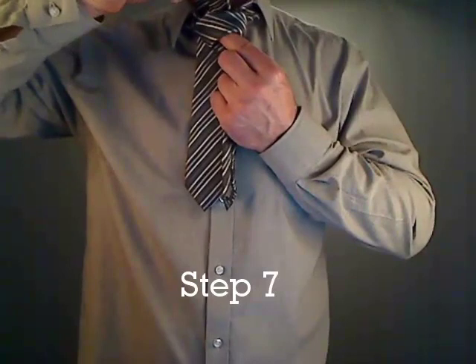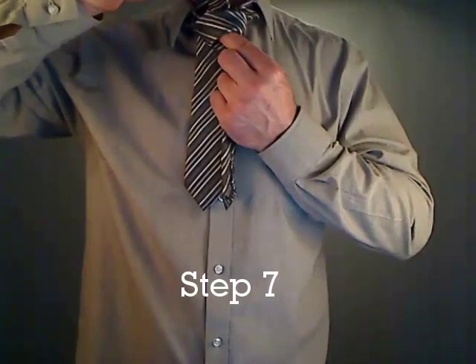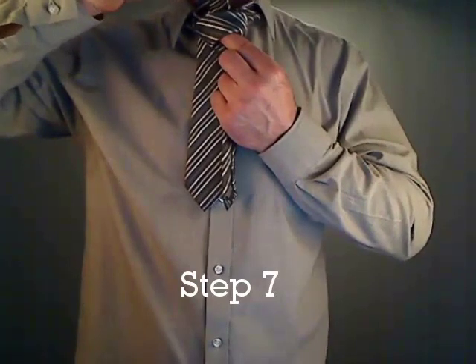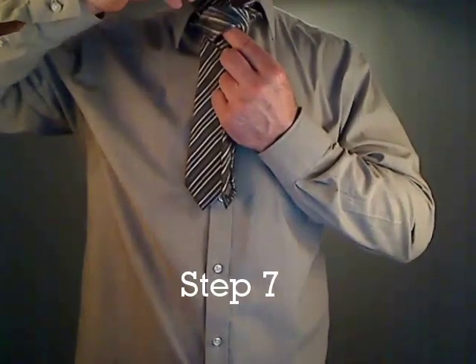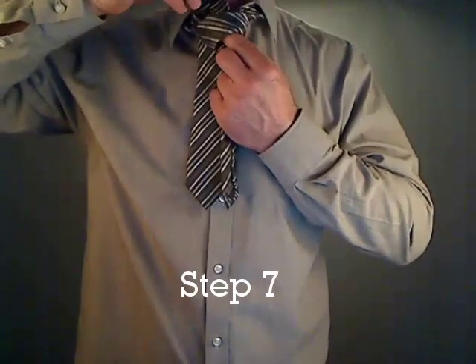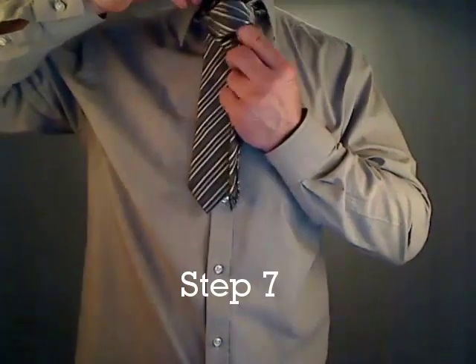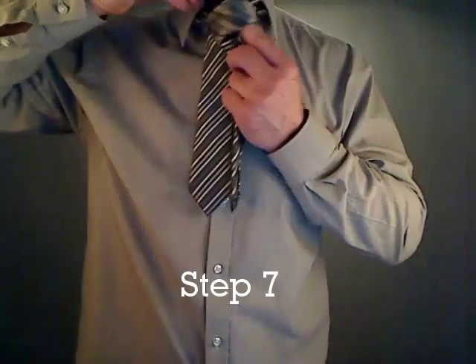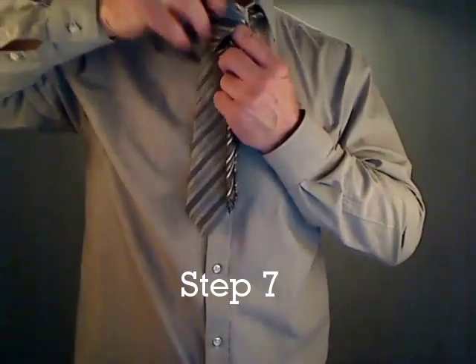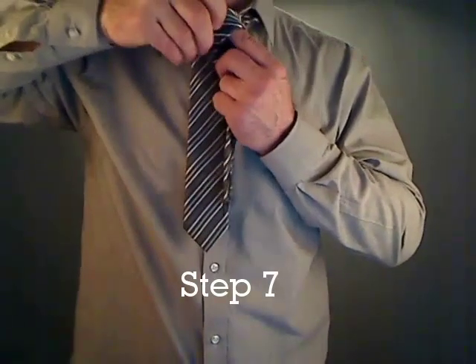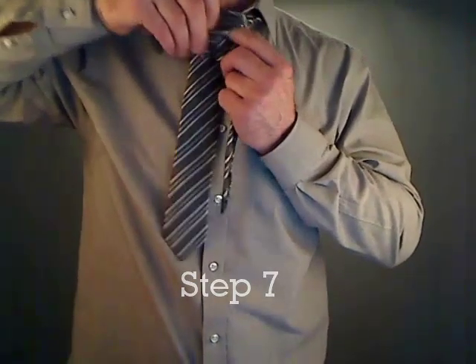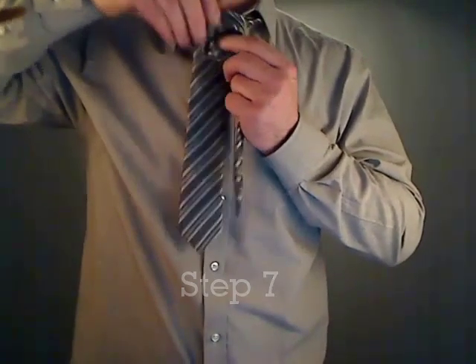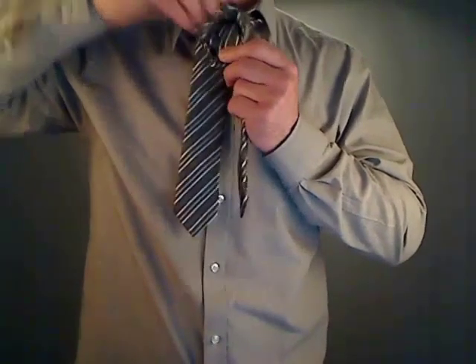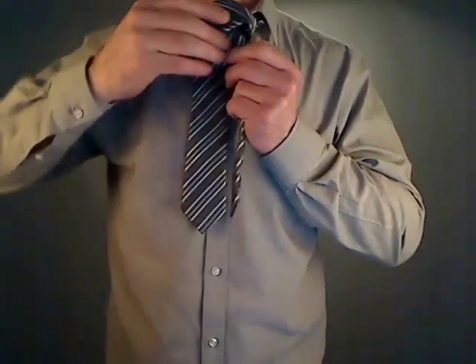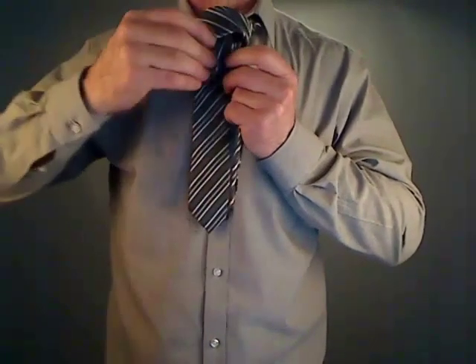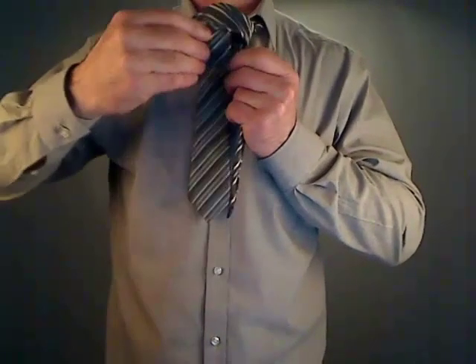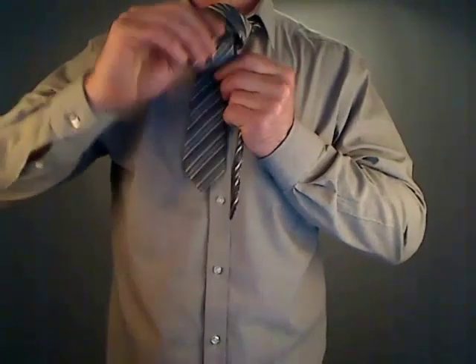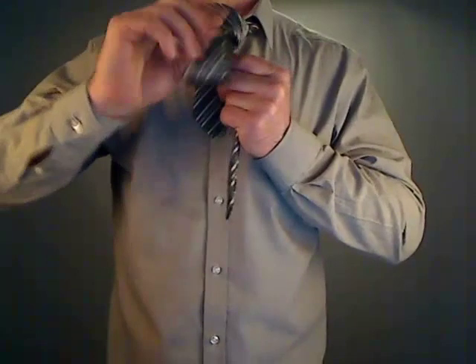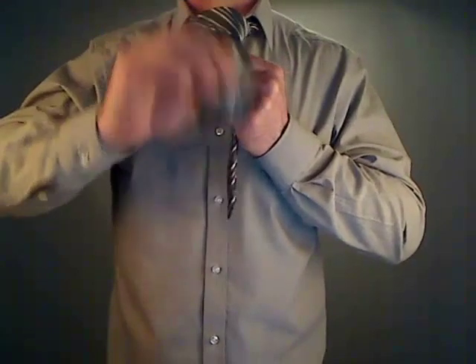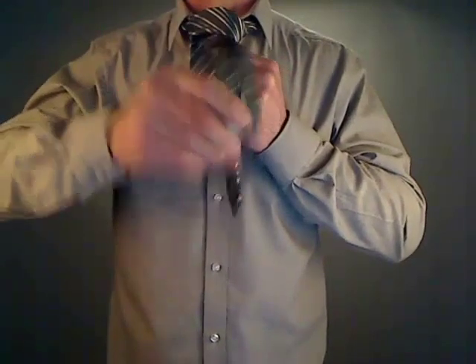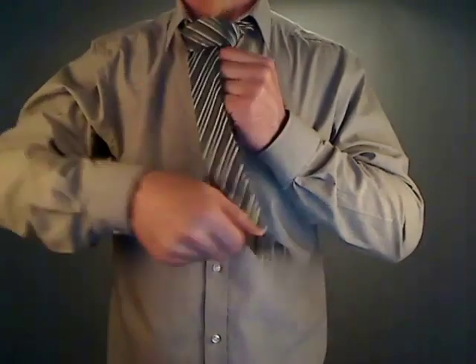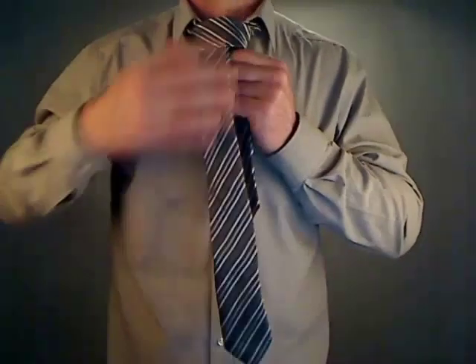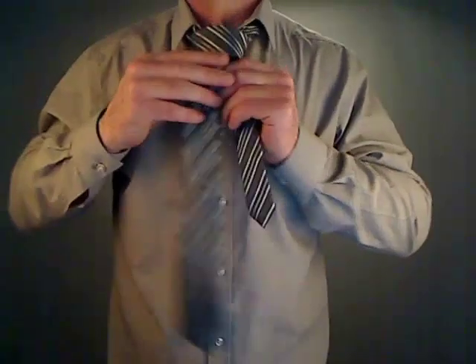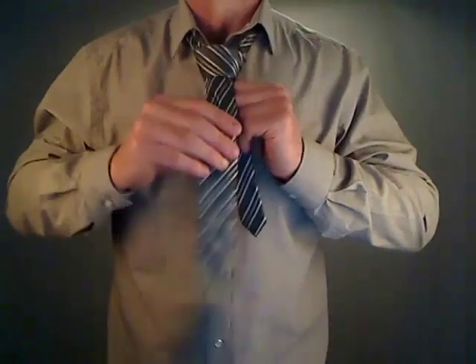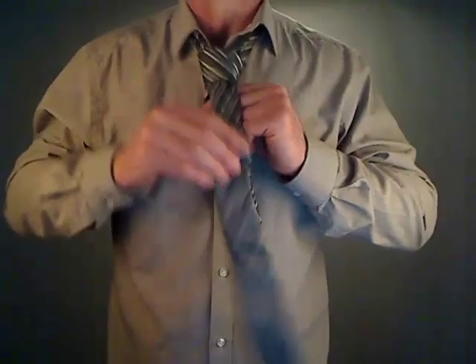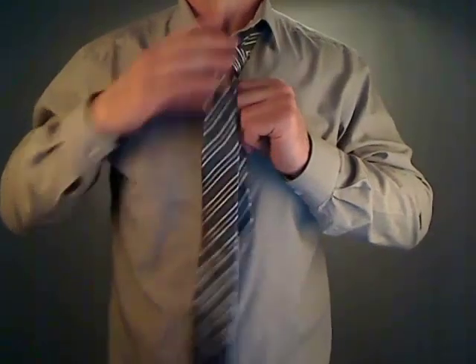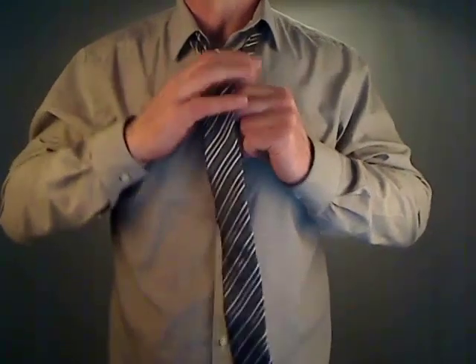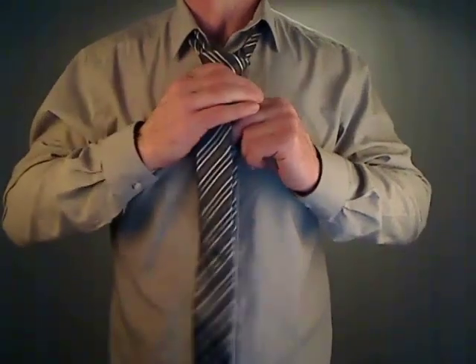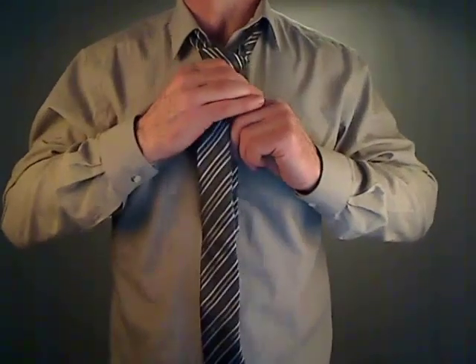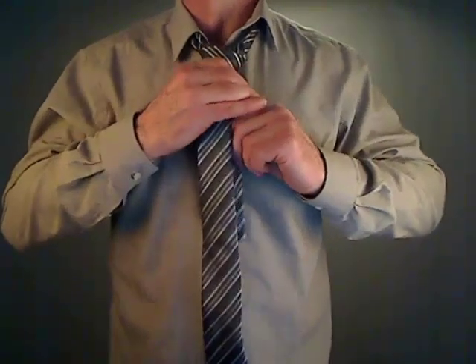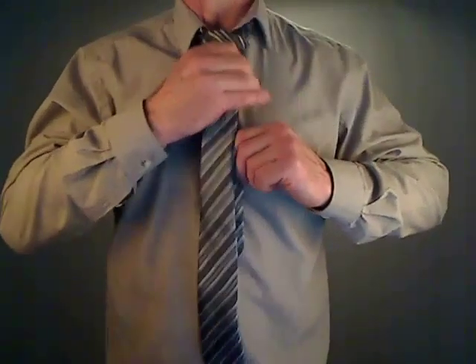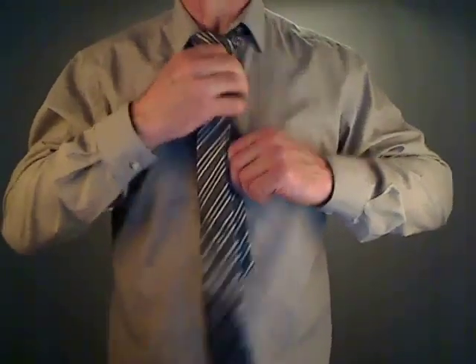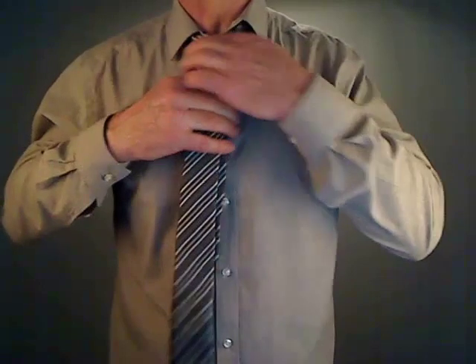Step 7. Pass the wide end of the tie down inside the loop which was created with the last step. Finally, tighten the tie around your neck.